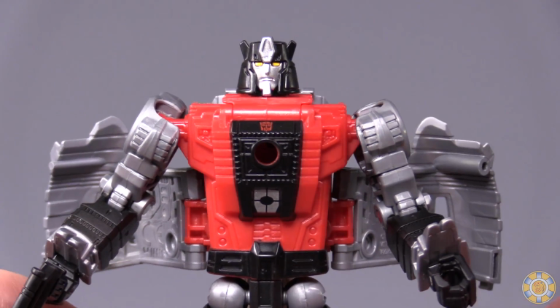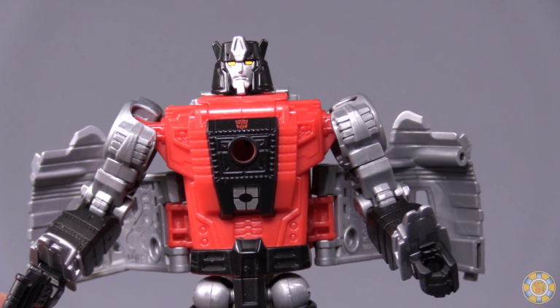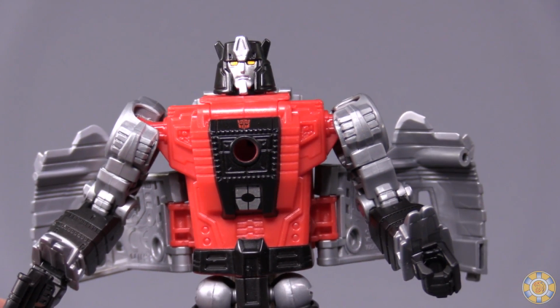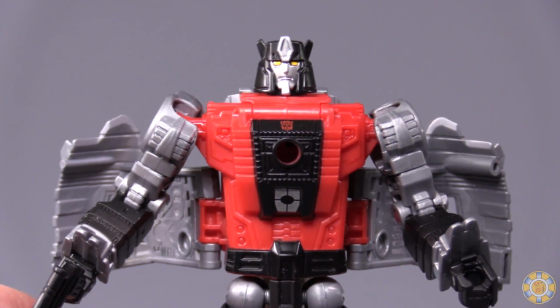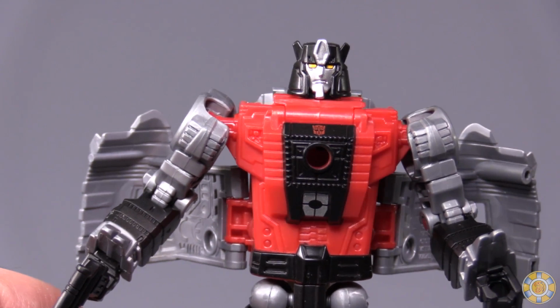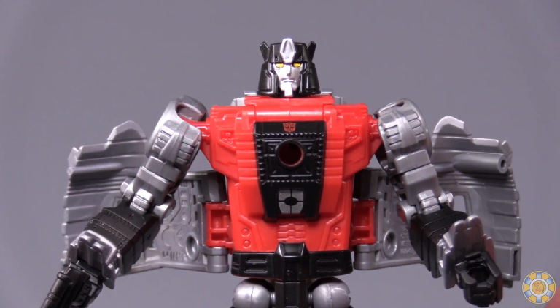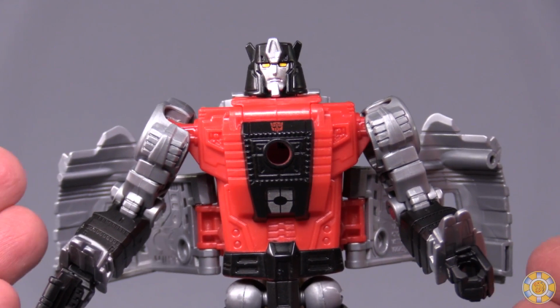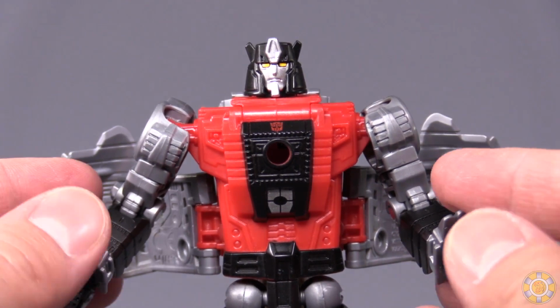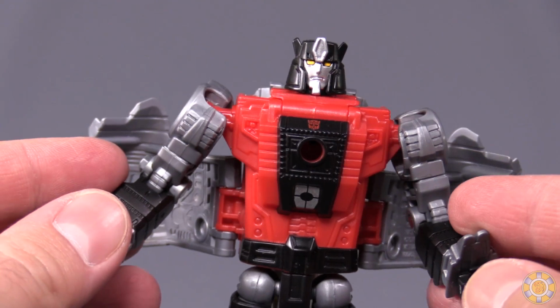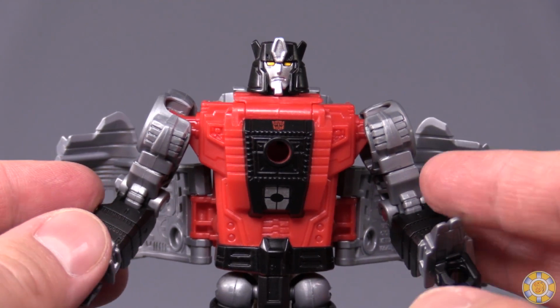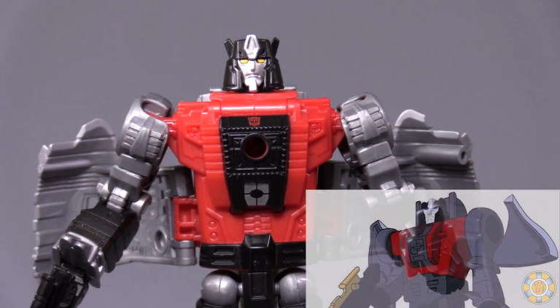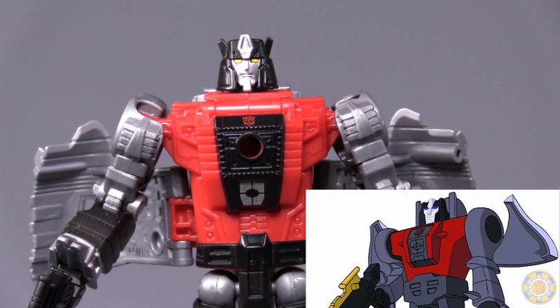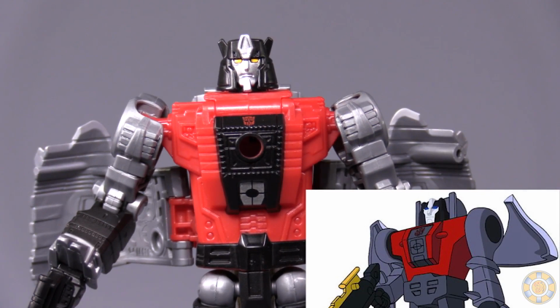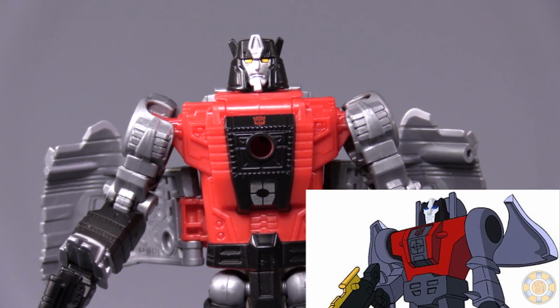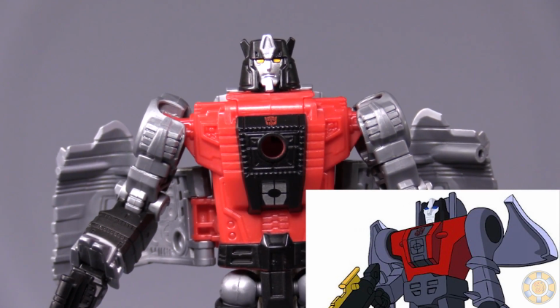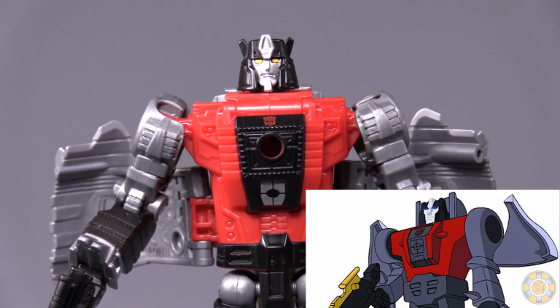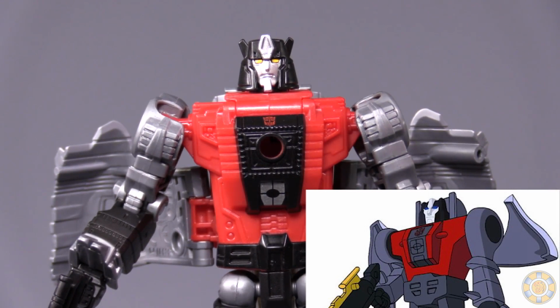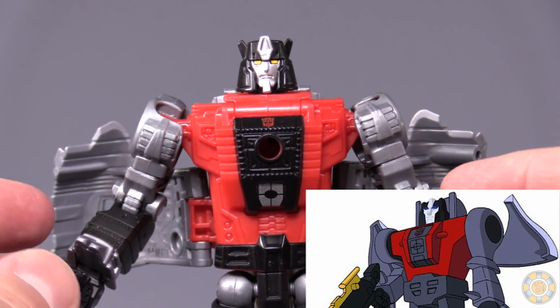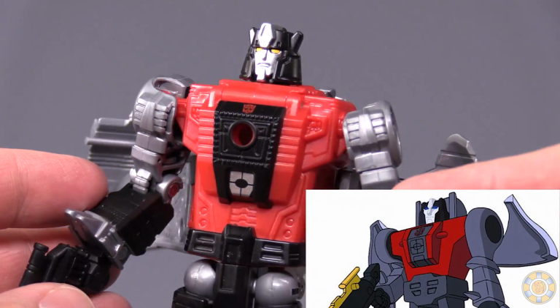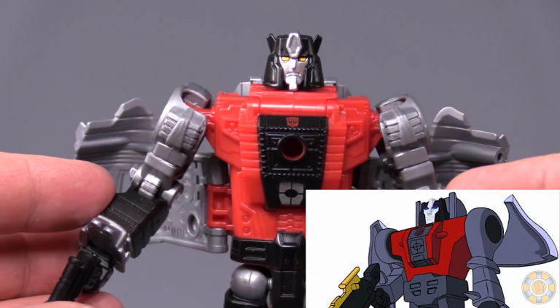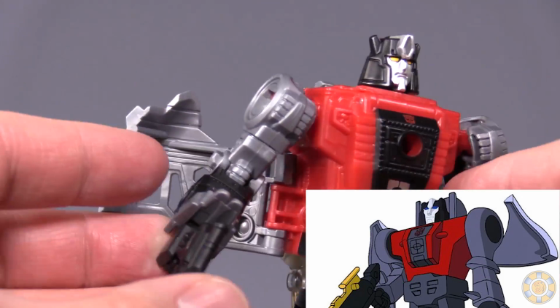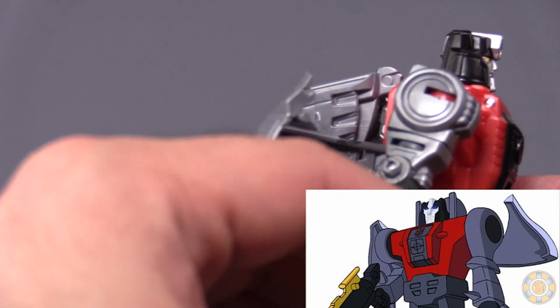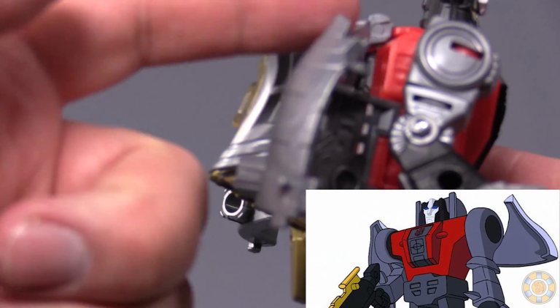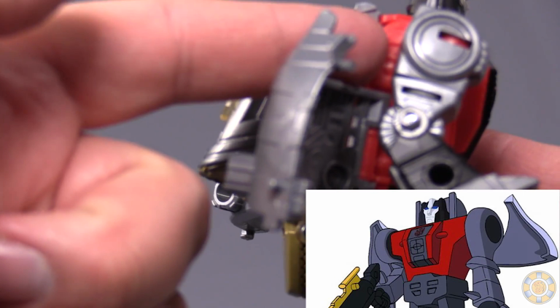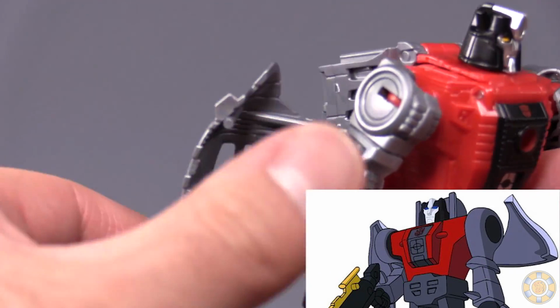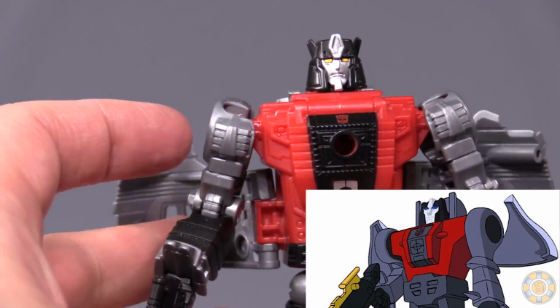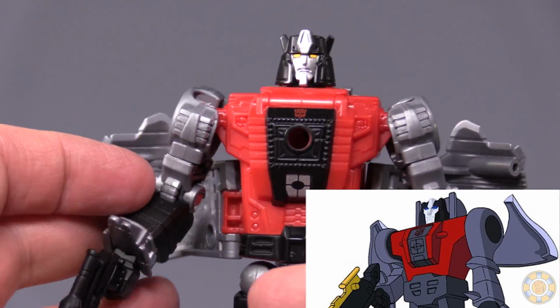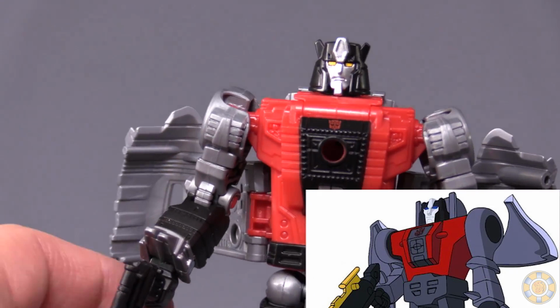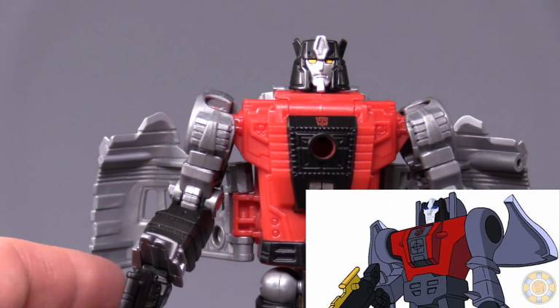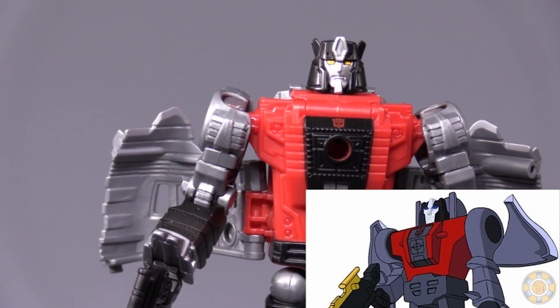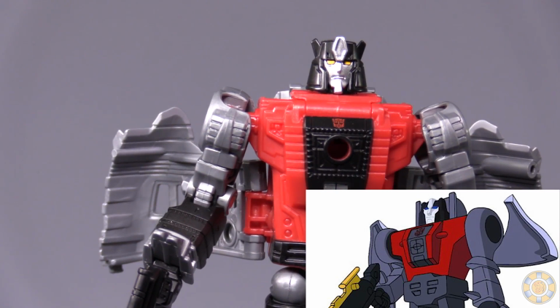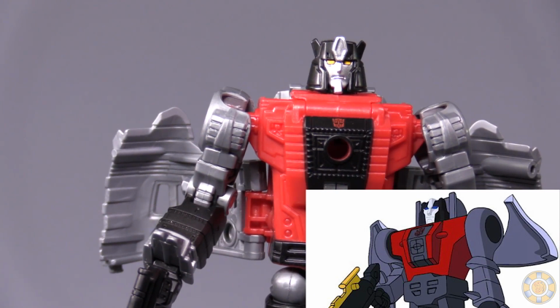Not the original toy — the original toy was like this as well. But if you look at the original G1 character design, the wings that he is sprouting appear more up towards his shoulders. That is just a stupid nitpick on my part.